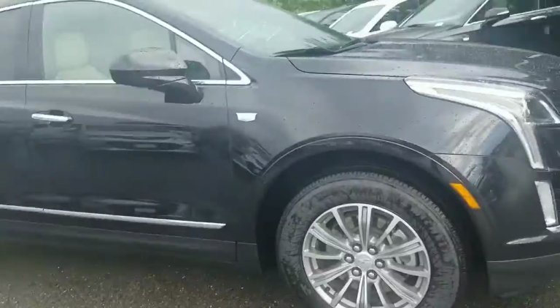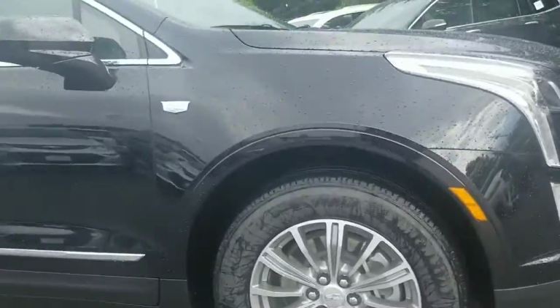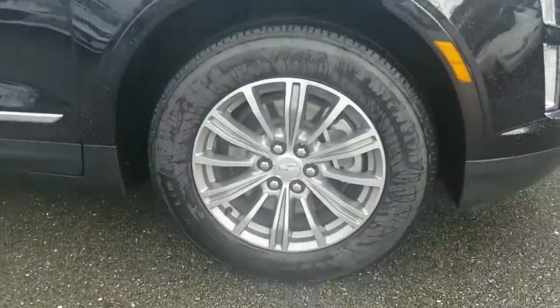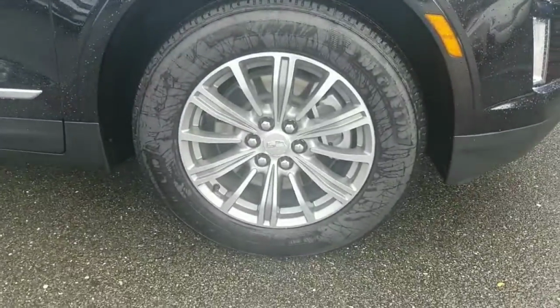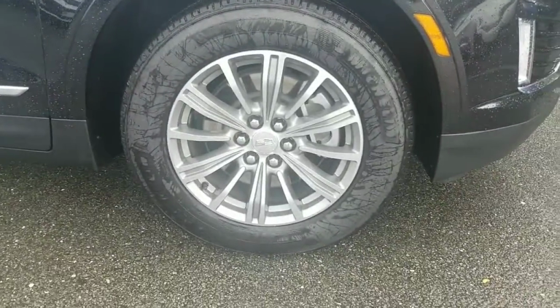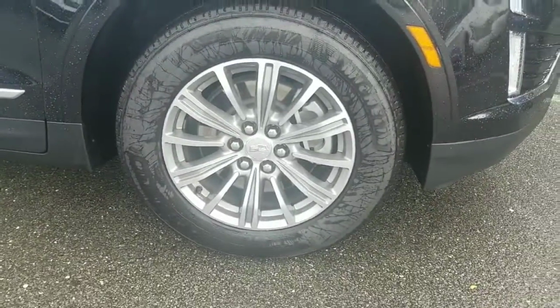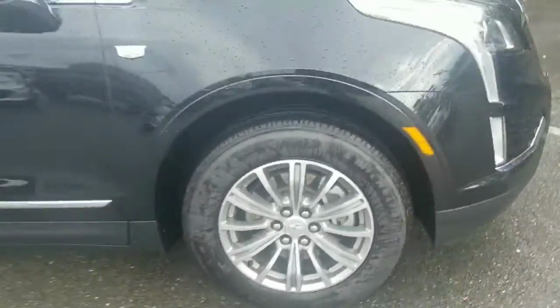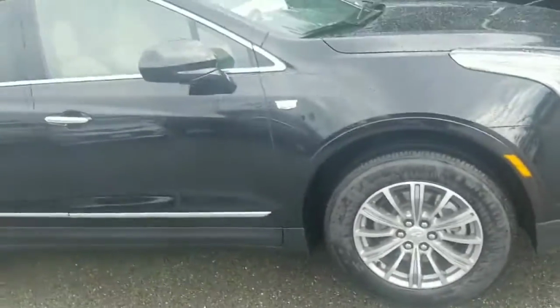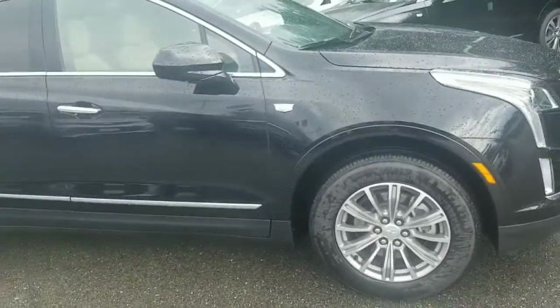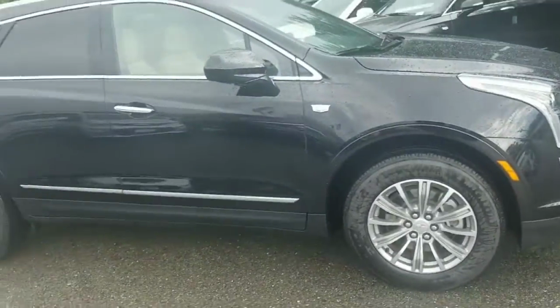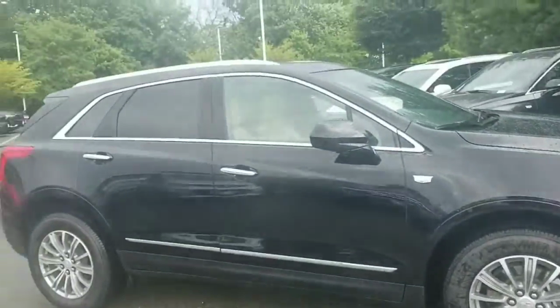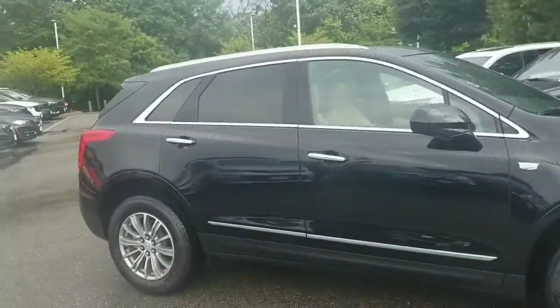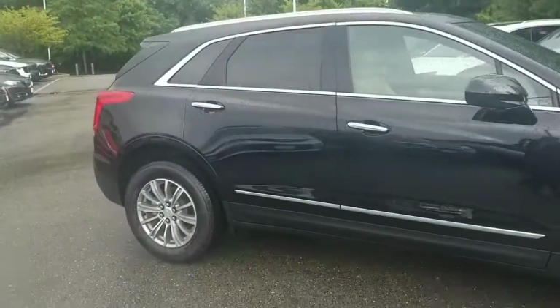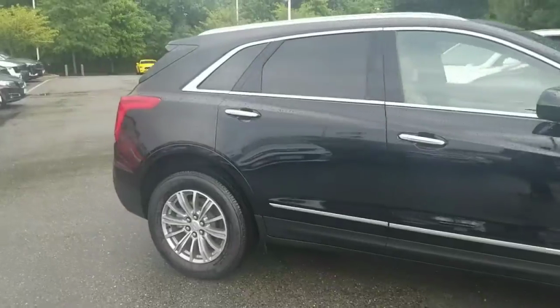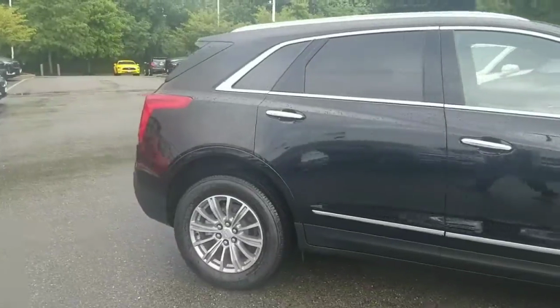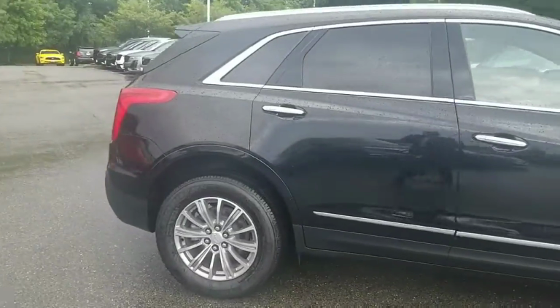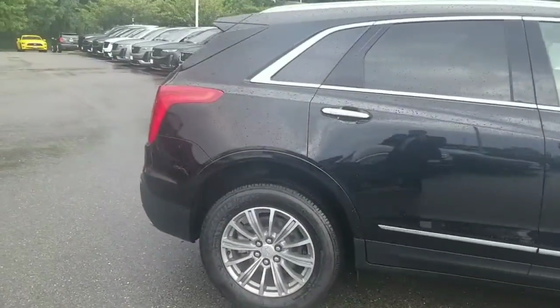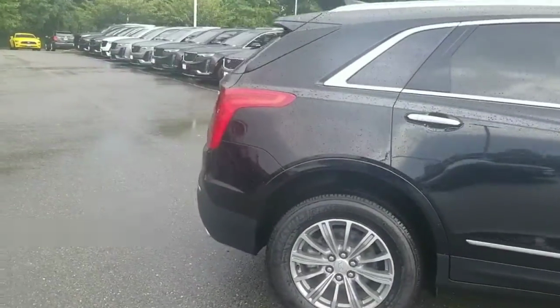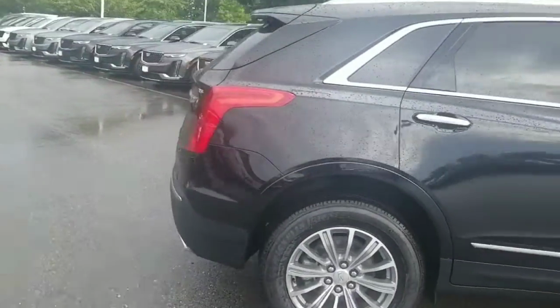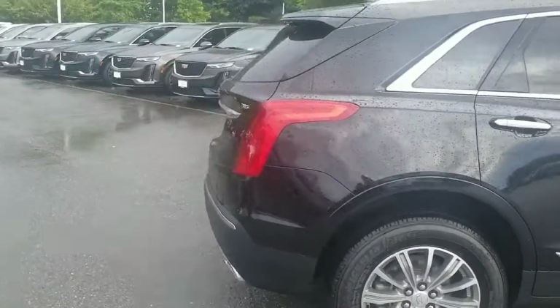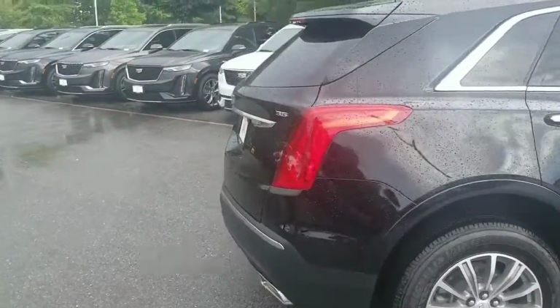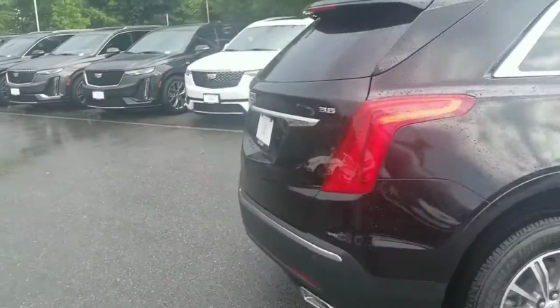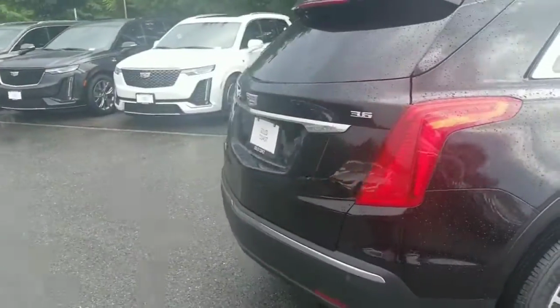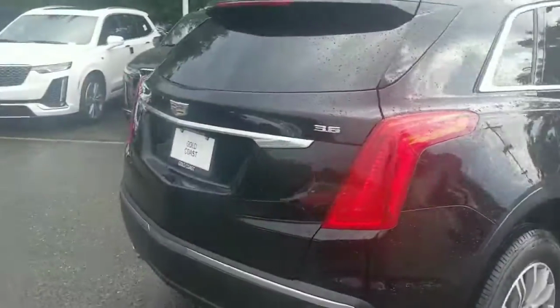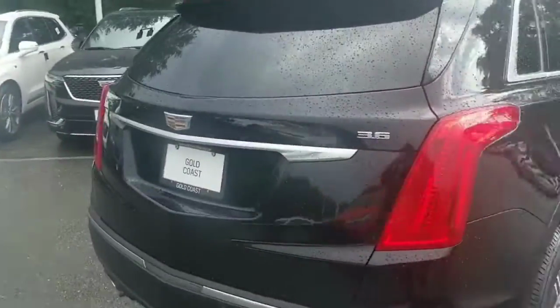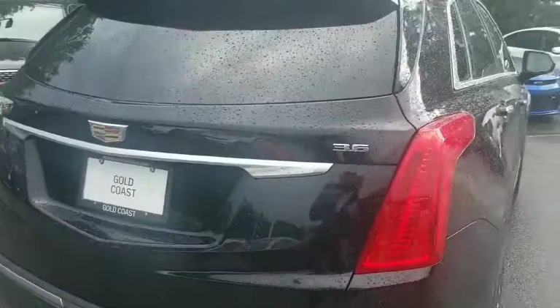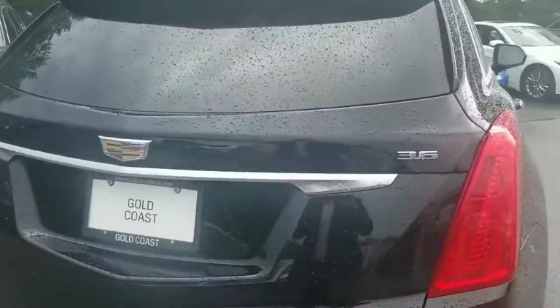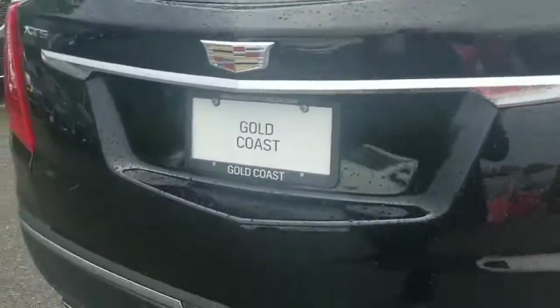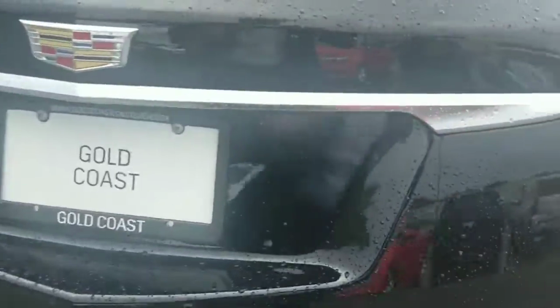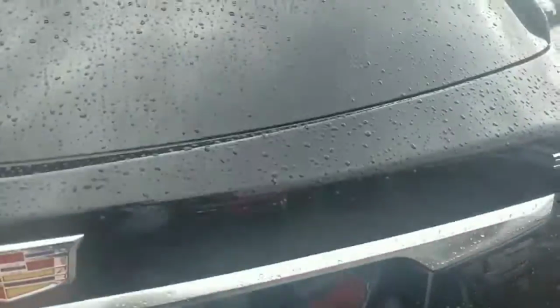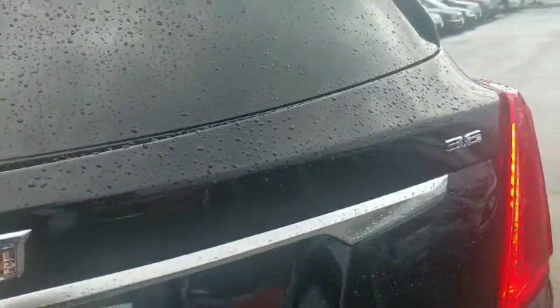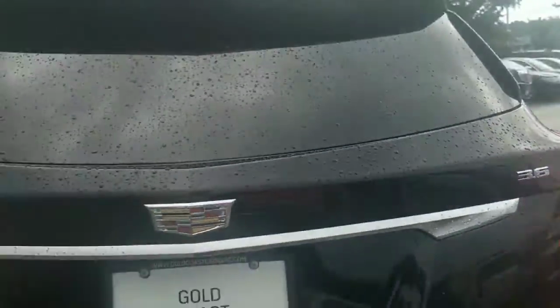Those will be your rims there — those are 18 inch wheels, standard on the luxury edition of the XT5. It's a 3.6 liter engine, V6. I'll show you the tailgate here.